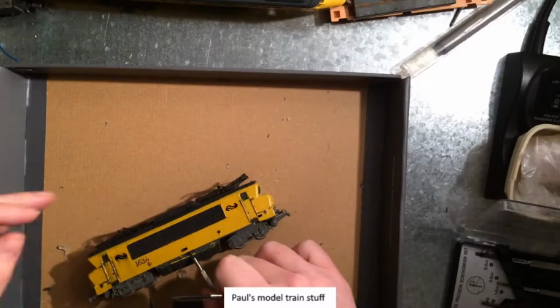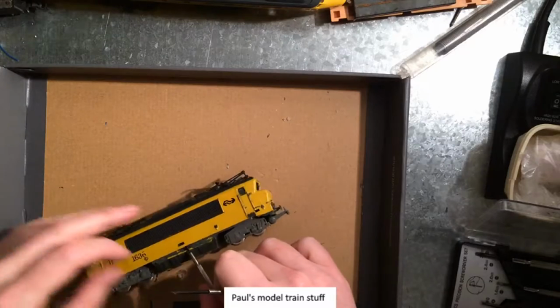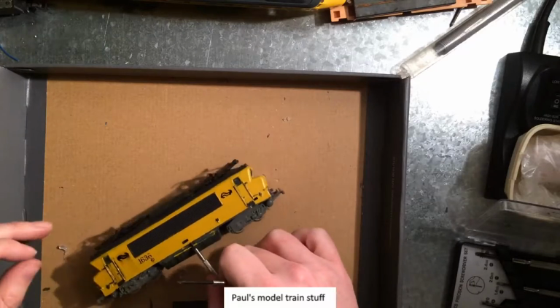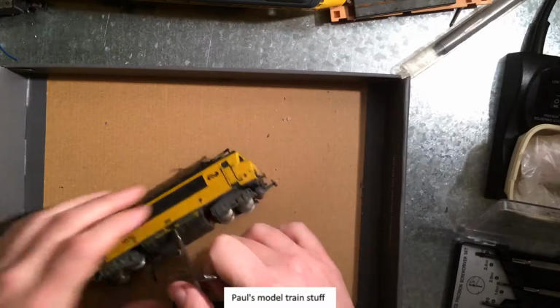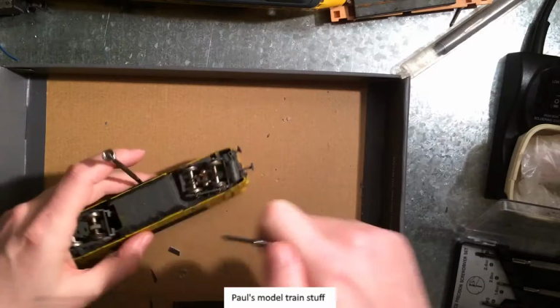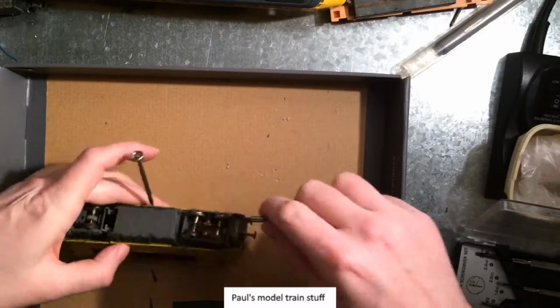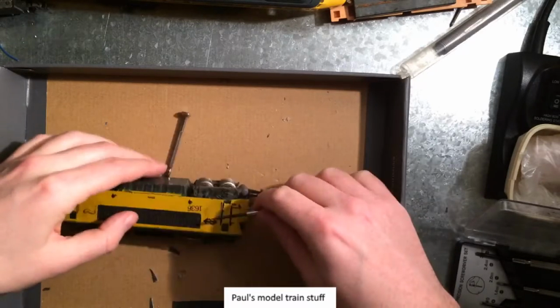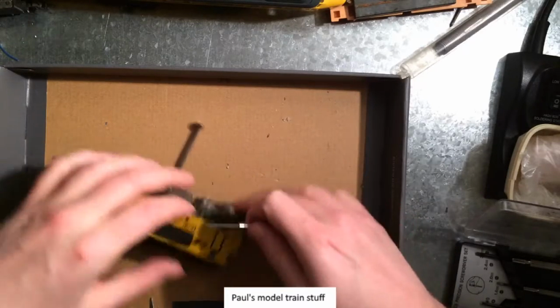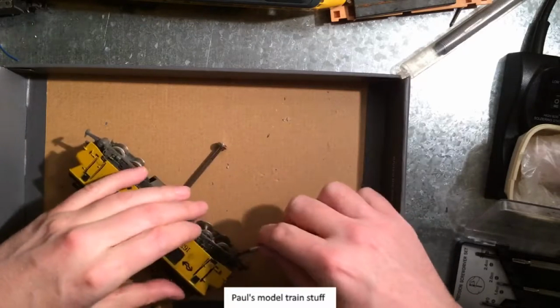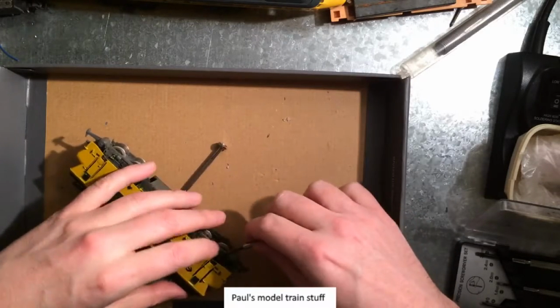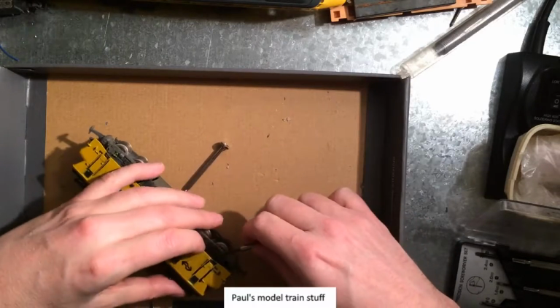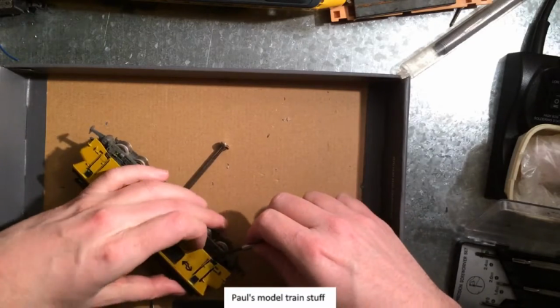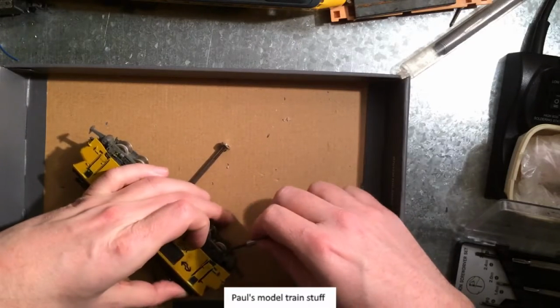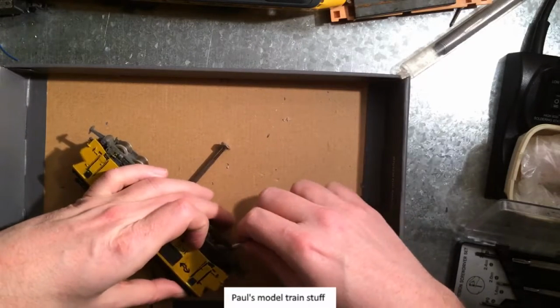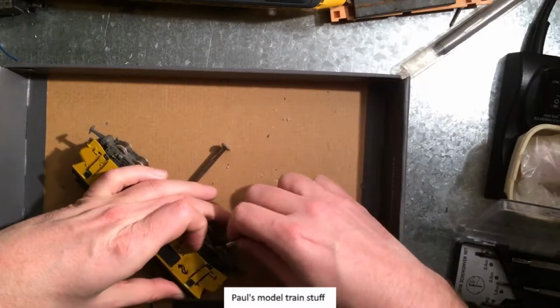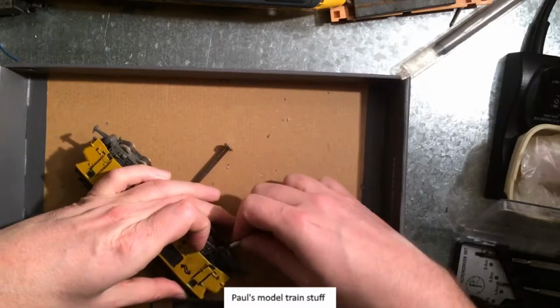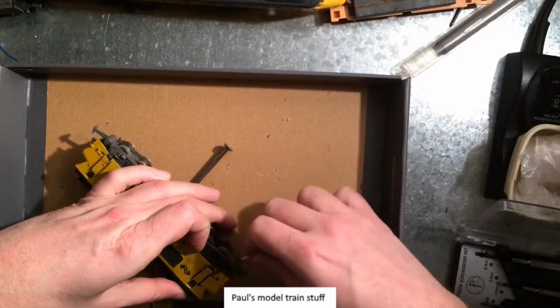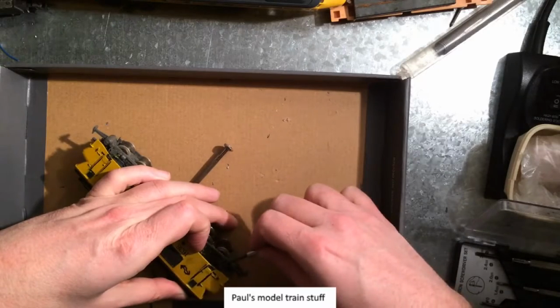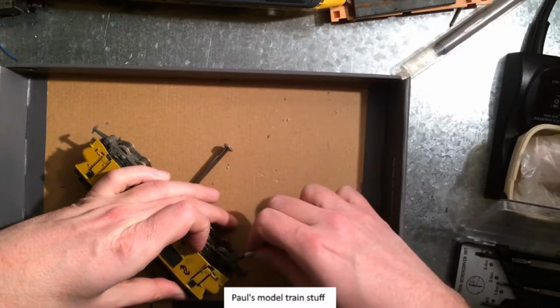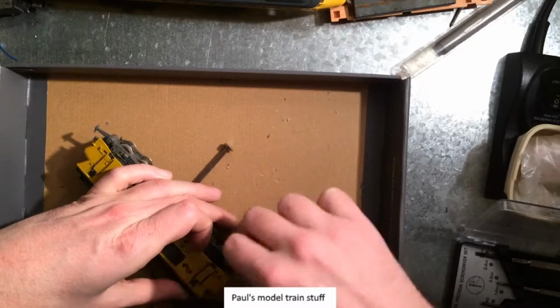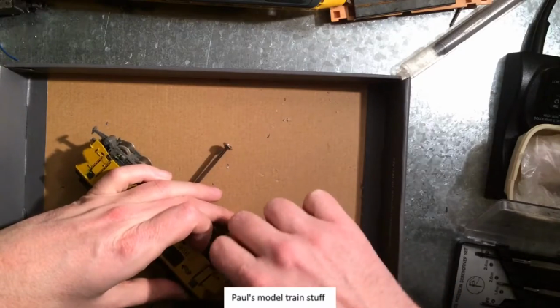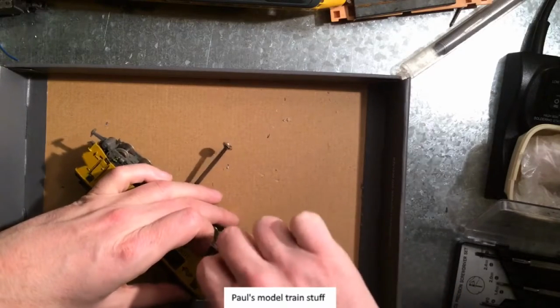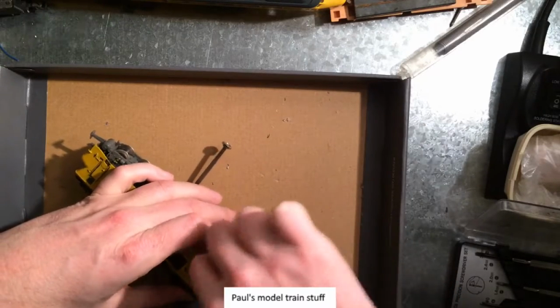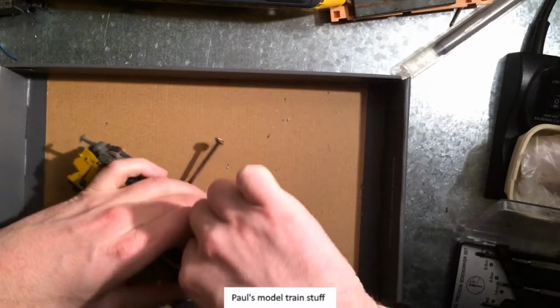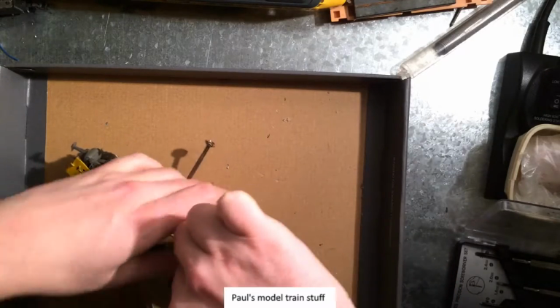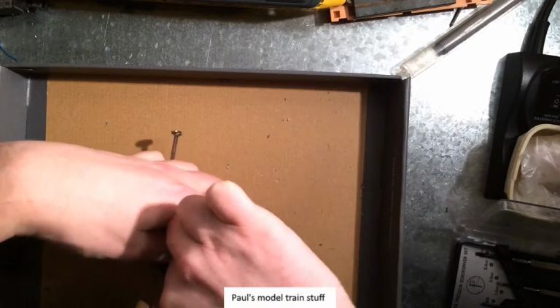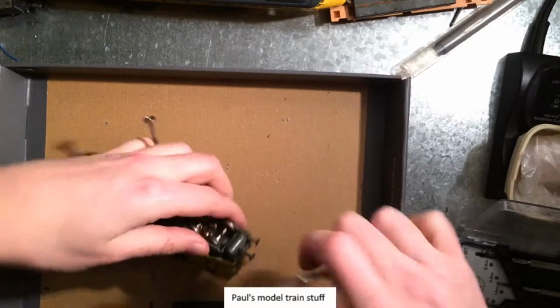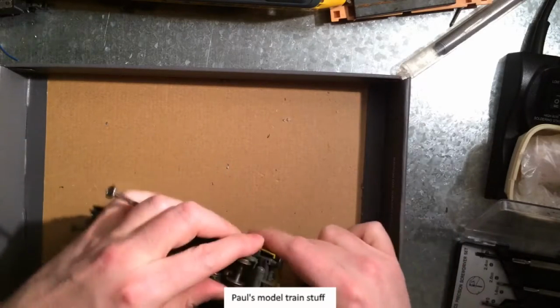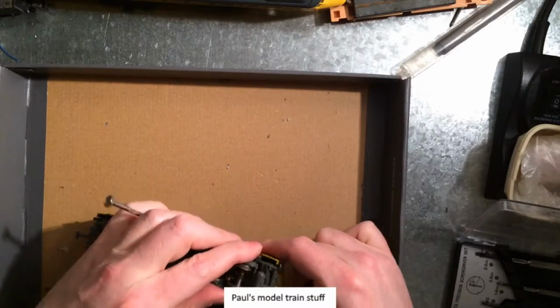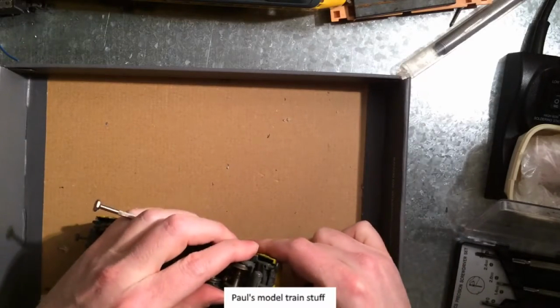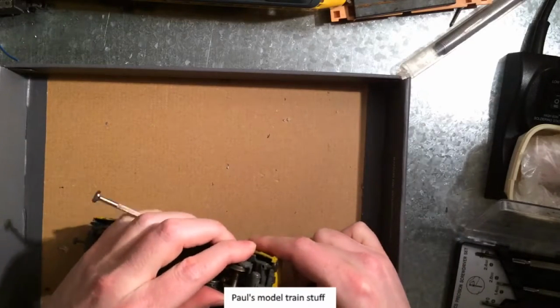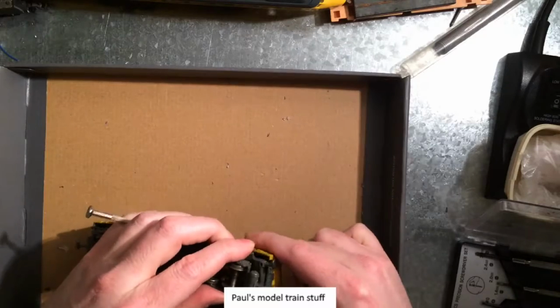No, definitely someone has been painting this — maybe with a marker or something. It's not an airbrush though, that's for certain.